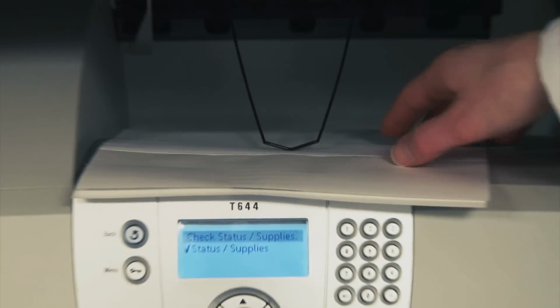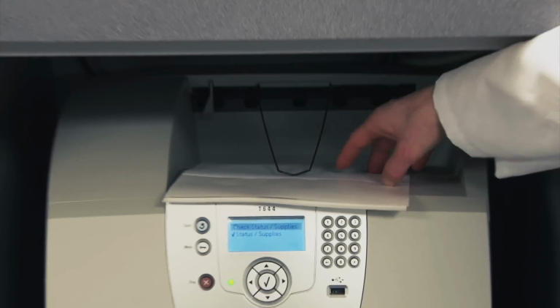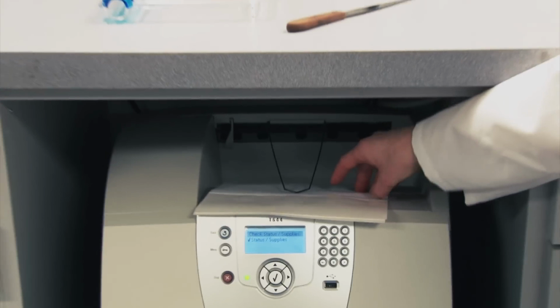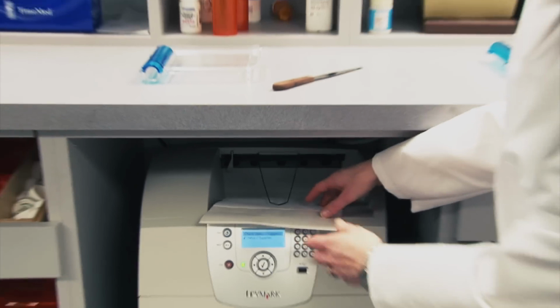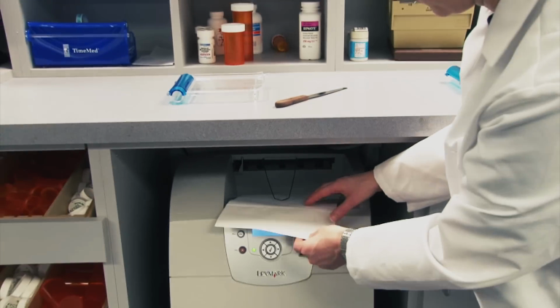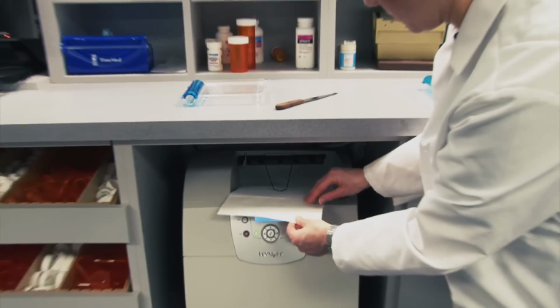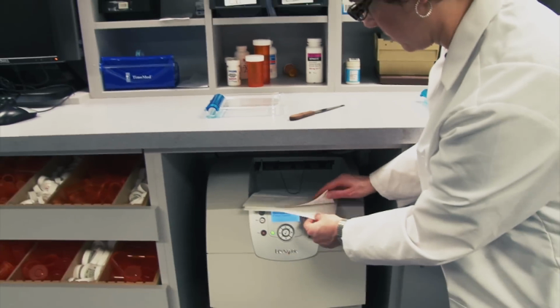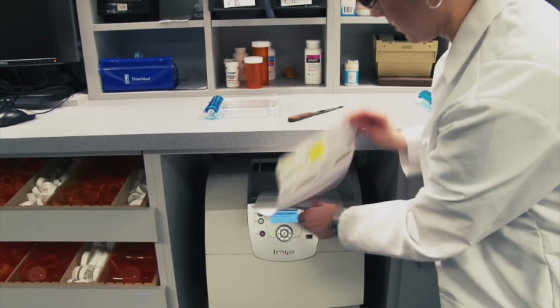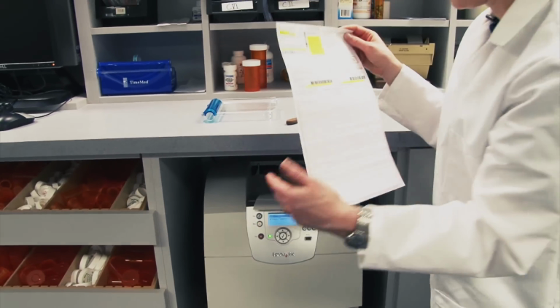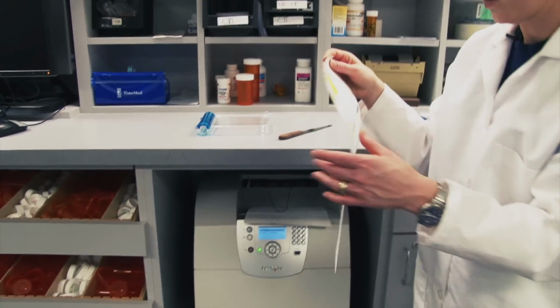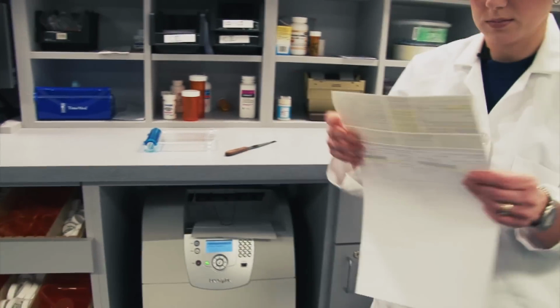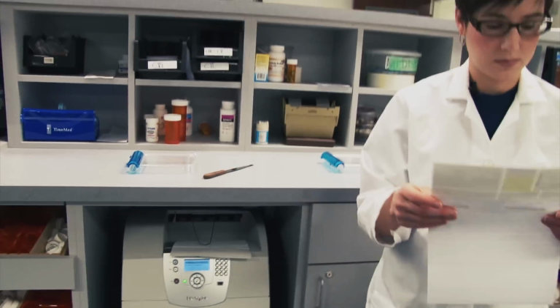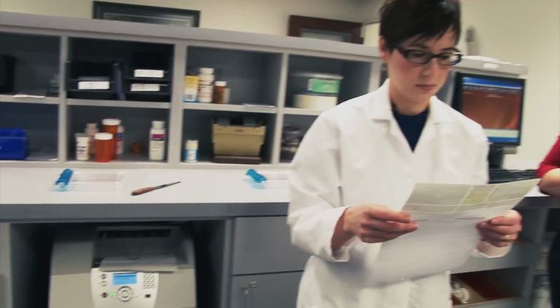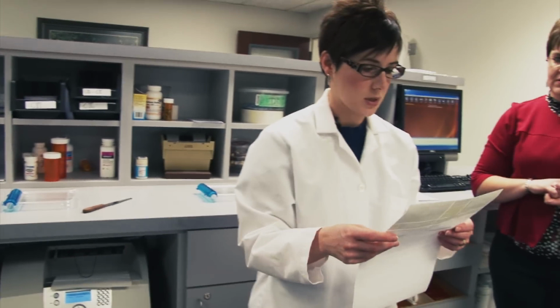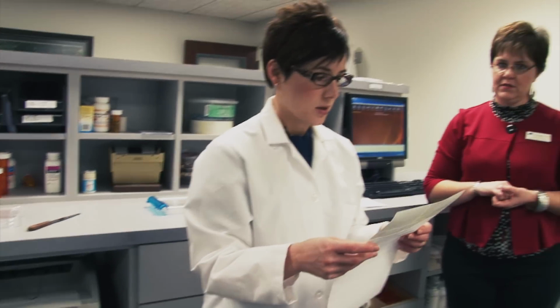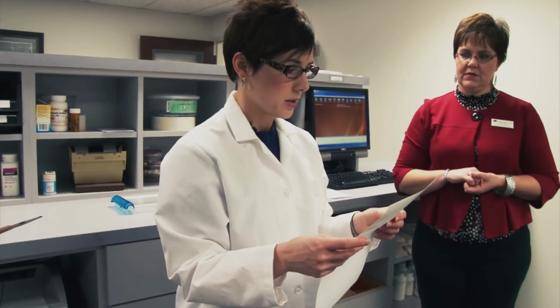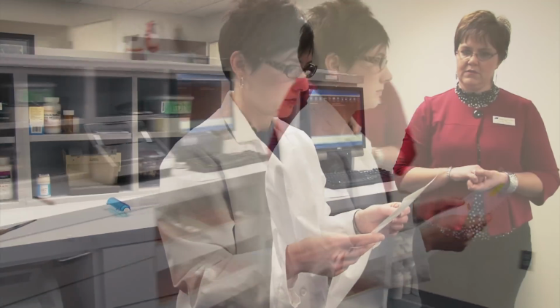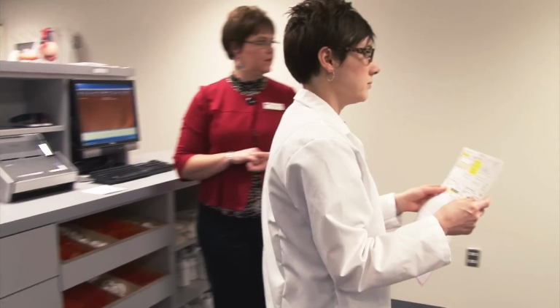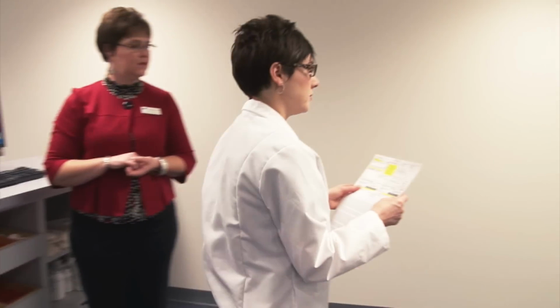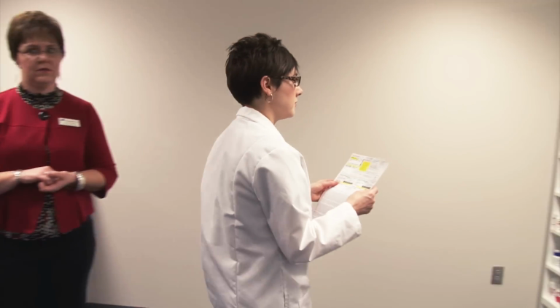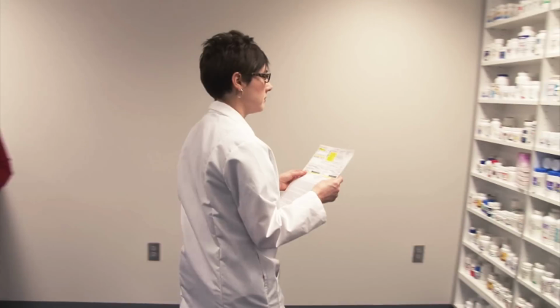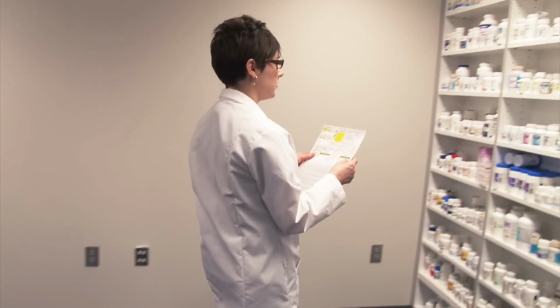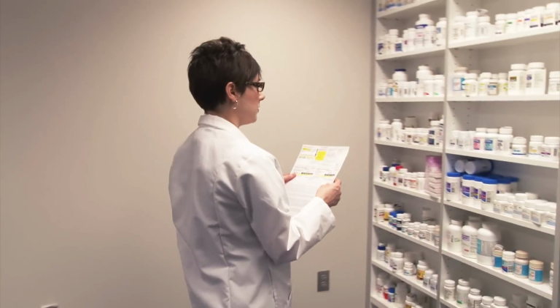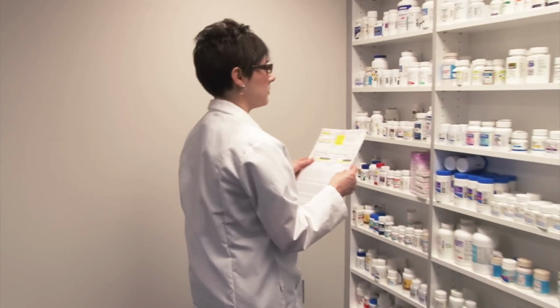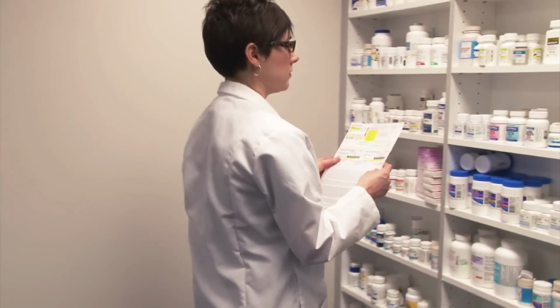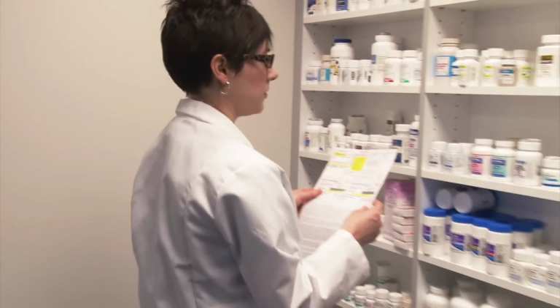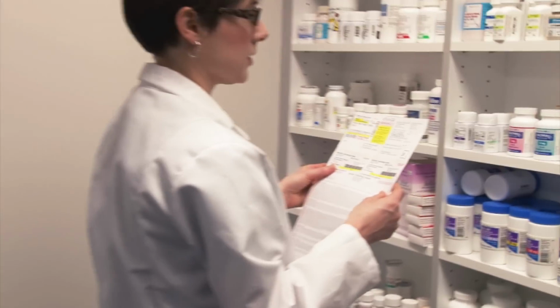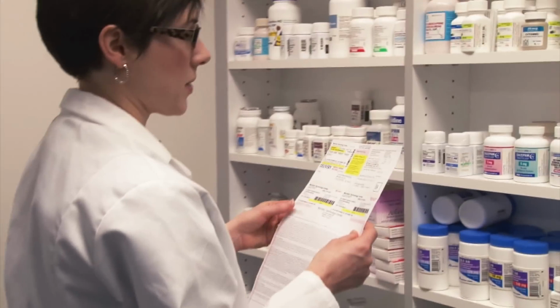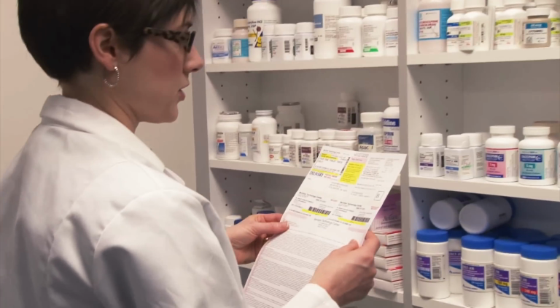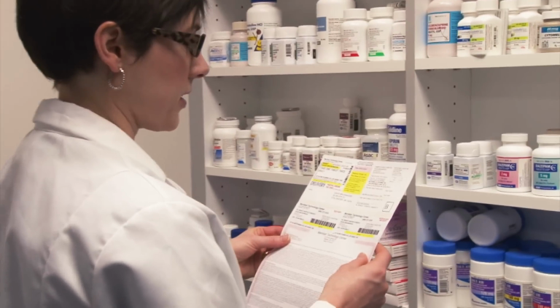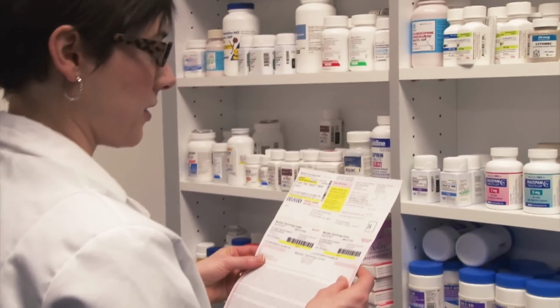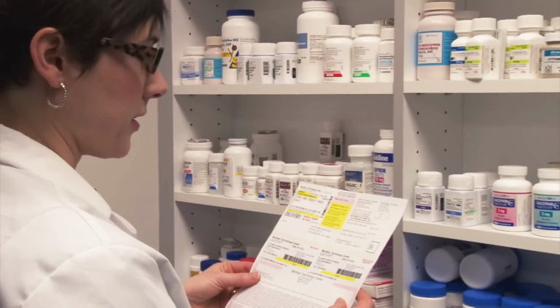Once the pharmacy technician successfully has the patient information in the computer, it's time to go to the shelves and locate the medicine with the correct dosage. Despite being stored alphabetically, this process took me a lot longer than expected.